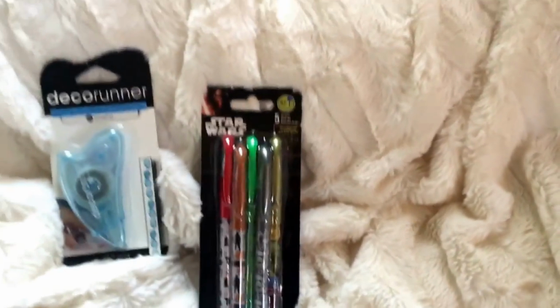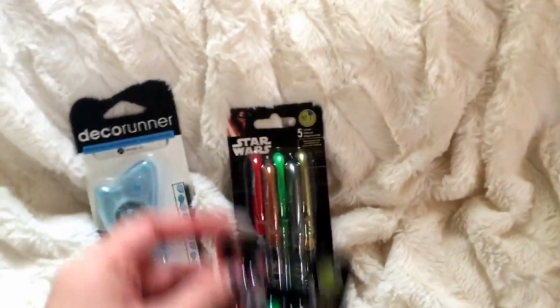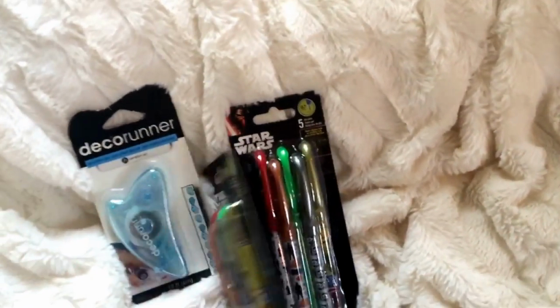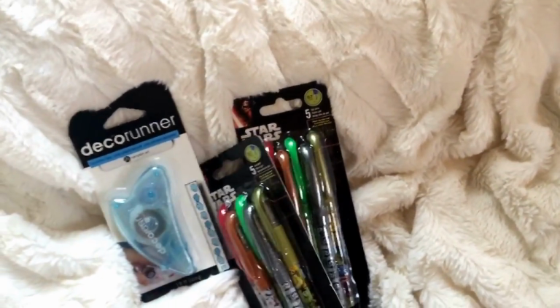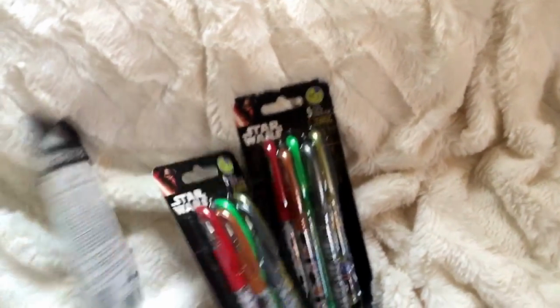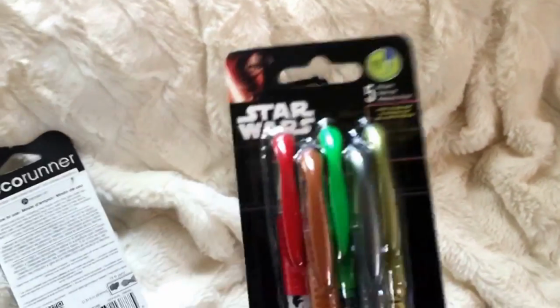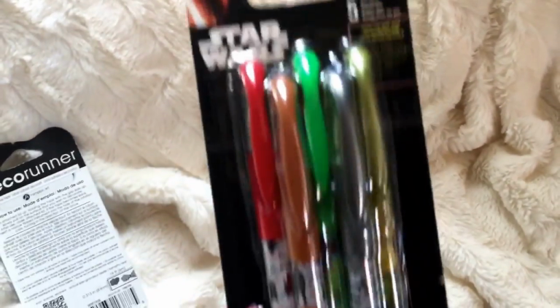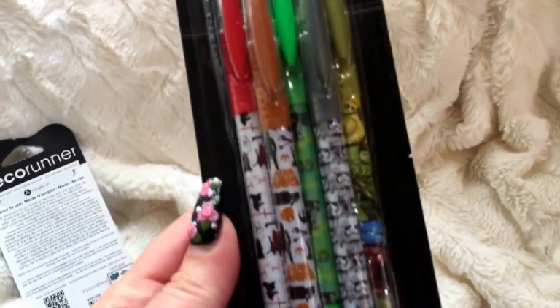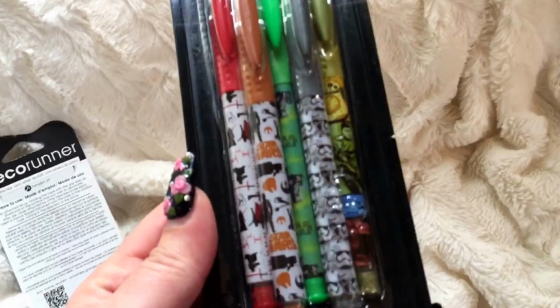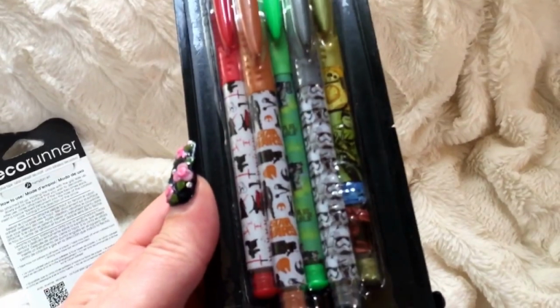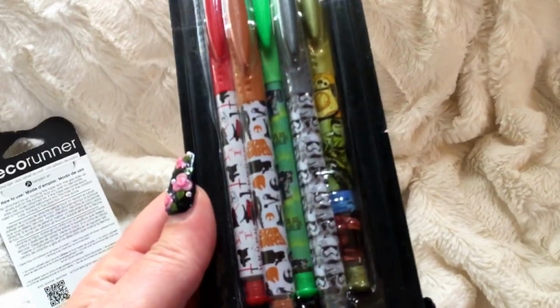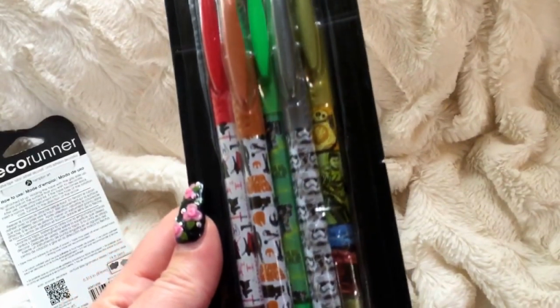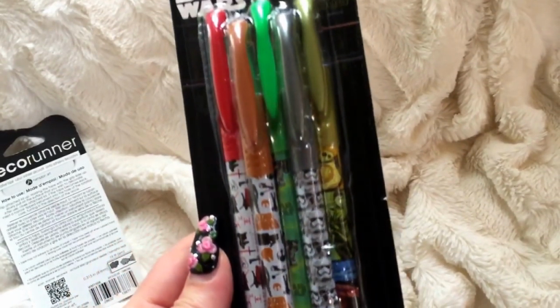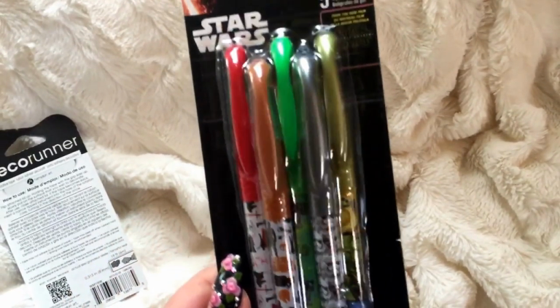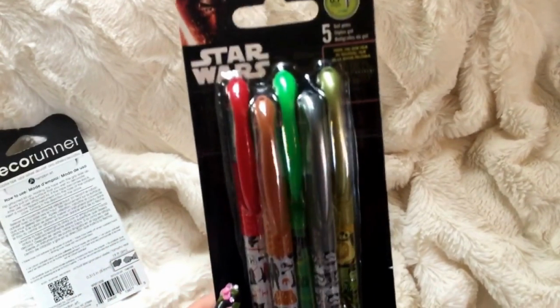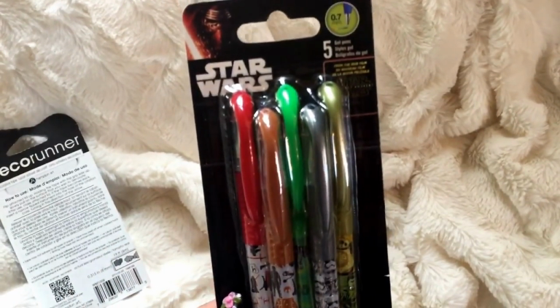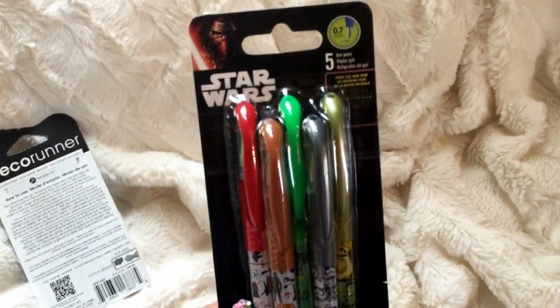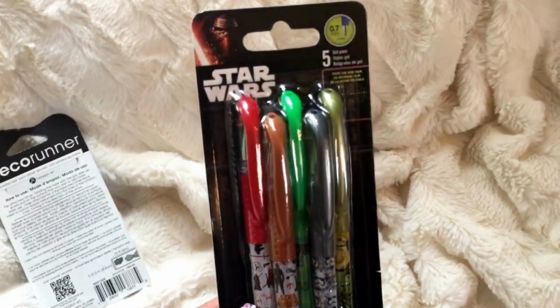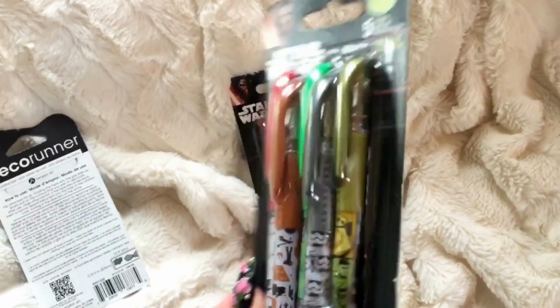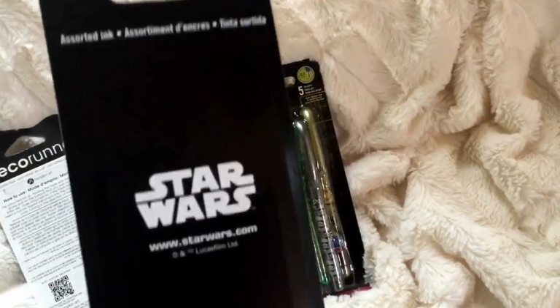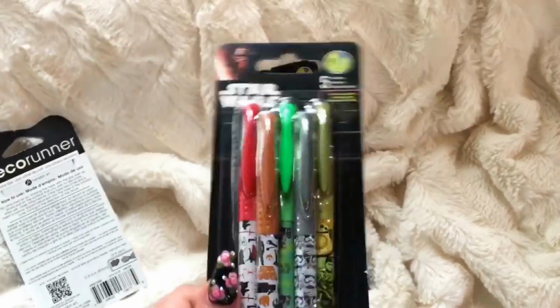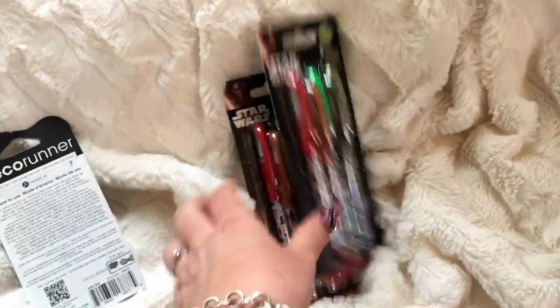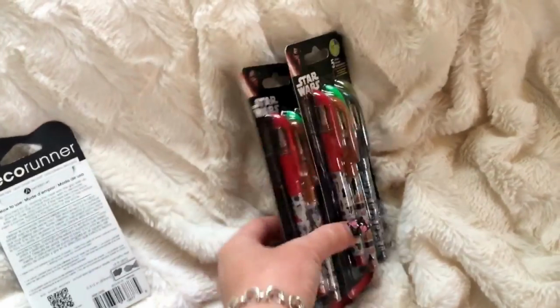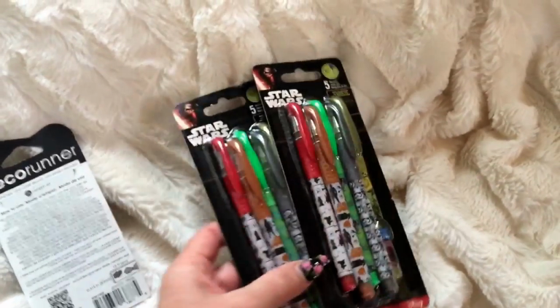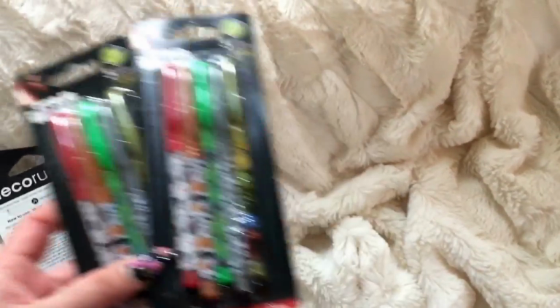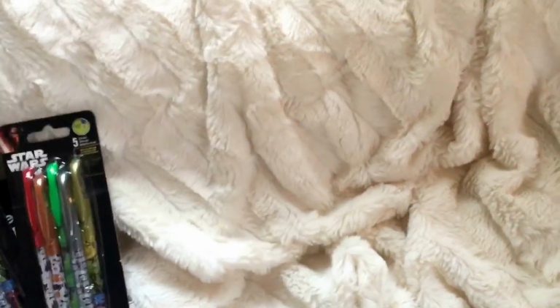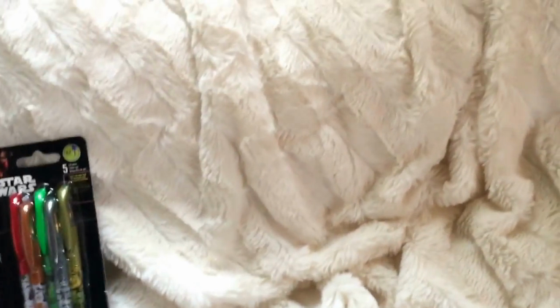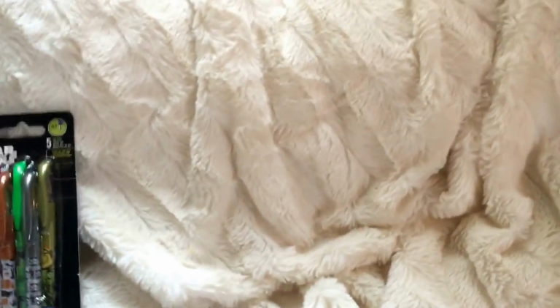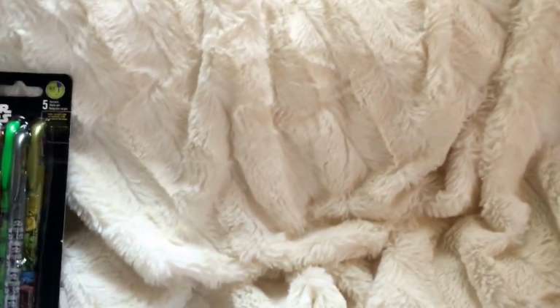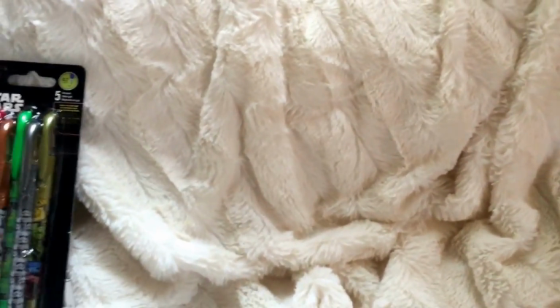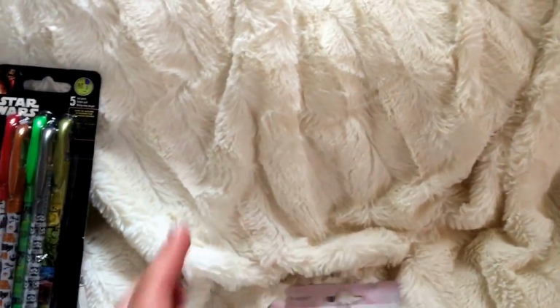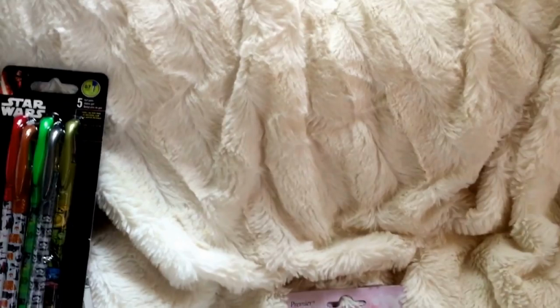I also picked up for the boys, since they're always stealing my pens, two packs of these colored gel pens that have Star Wars on them. I thought they would like these a lot. We haven't opened them yet because I wanted to show them to you first, and for a dollar you cannot beat that pack of pens - and they're not generic.